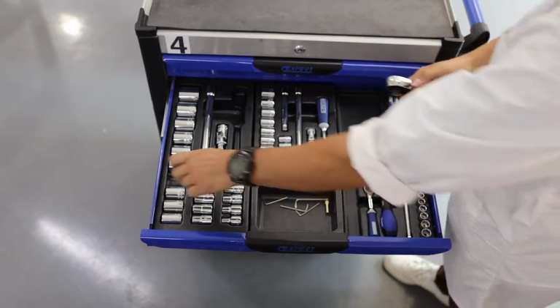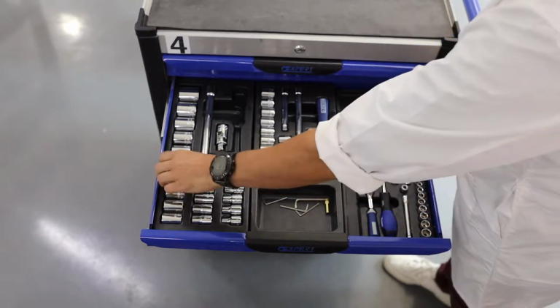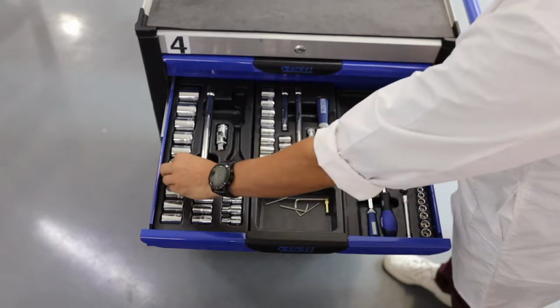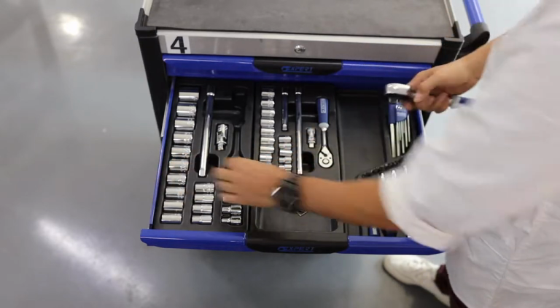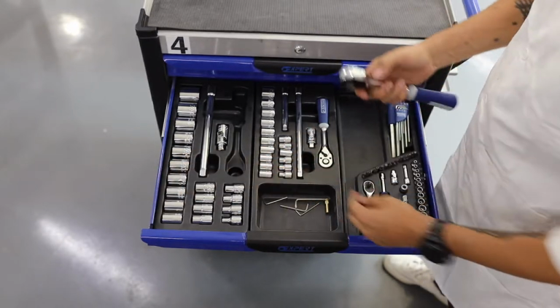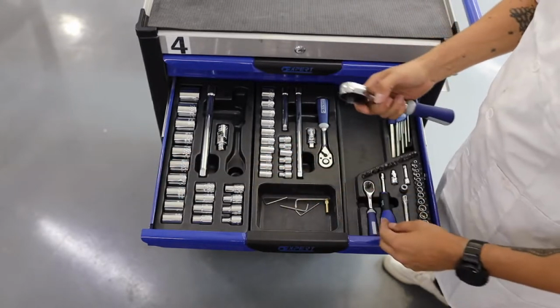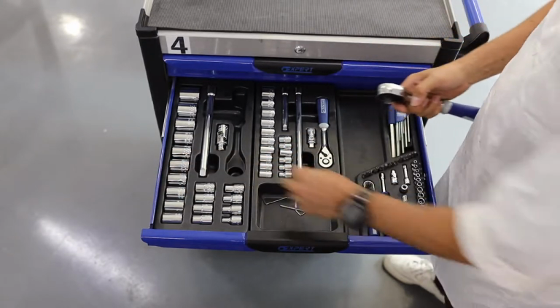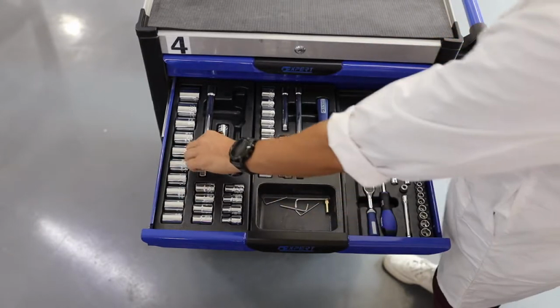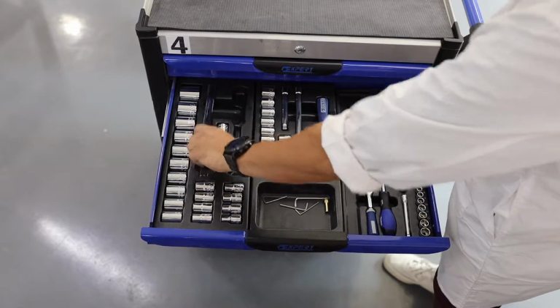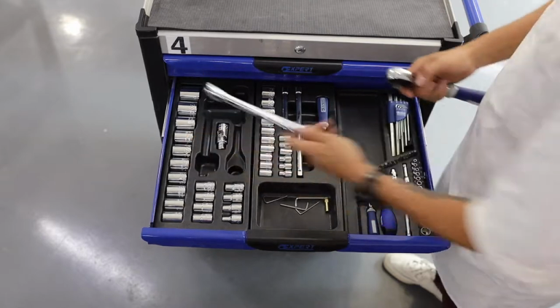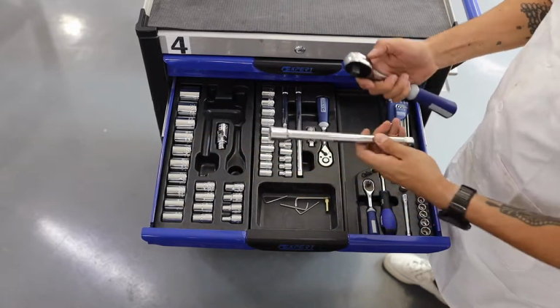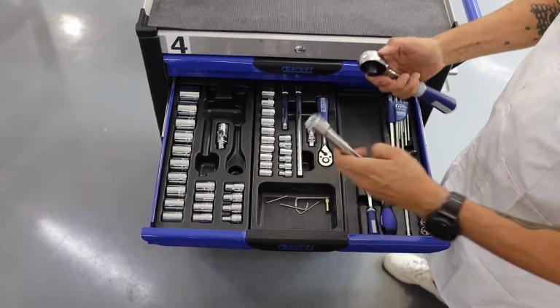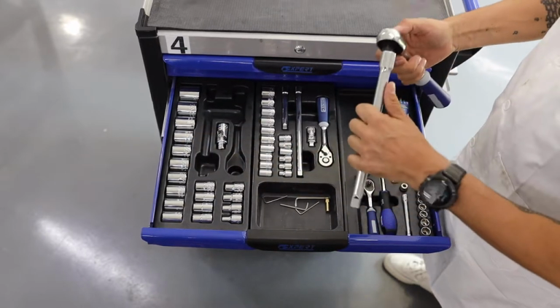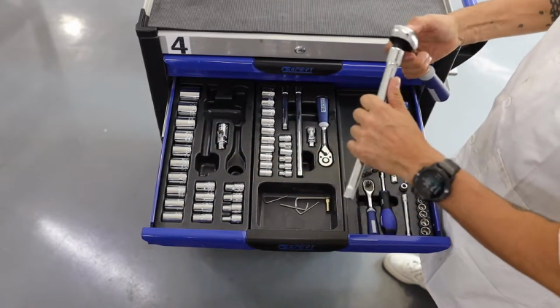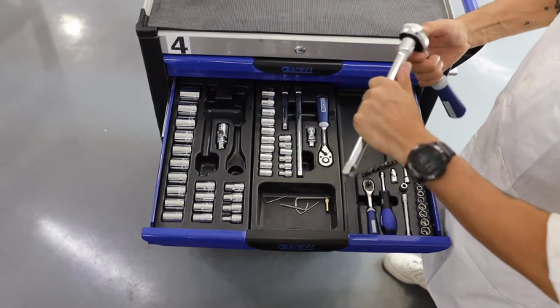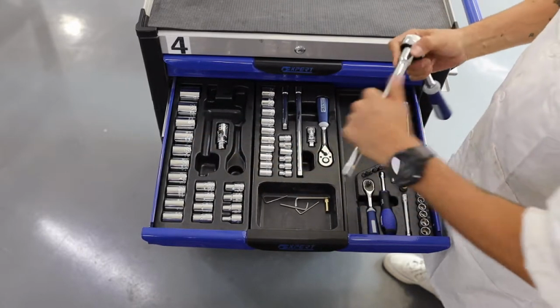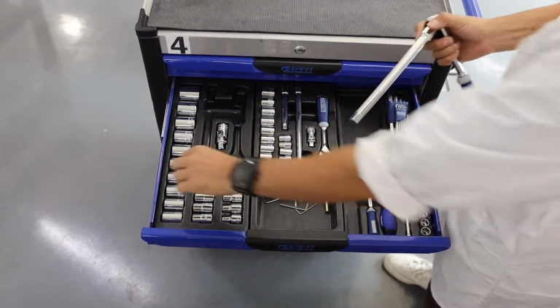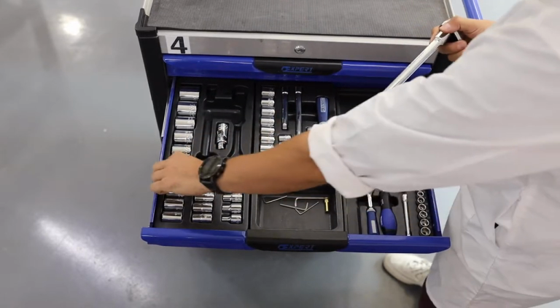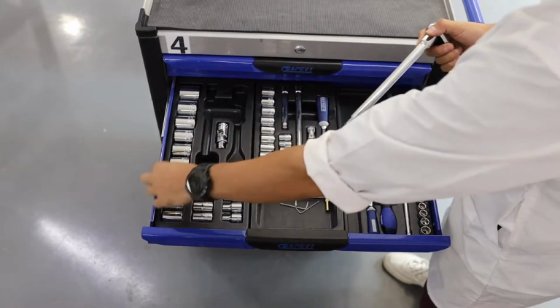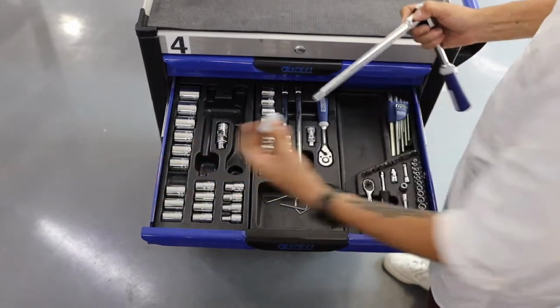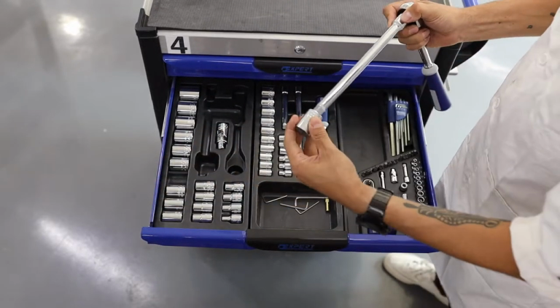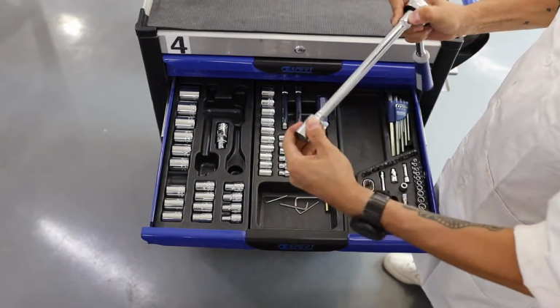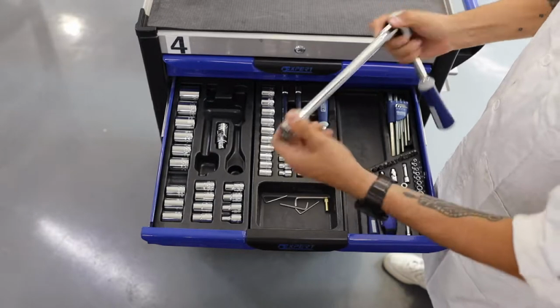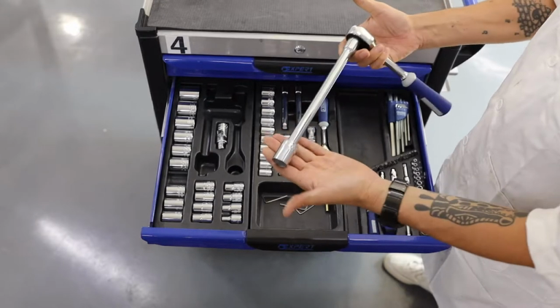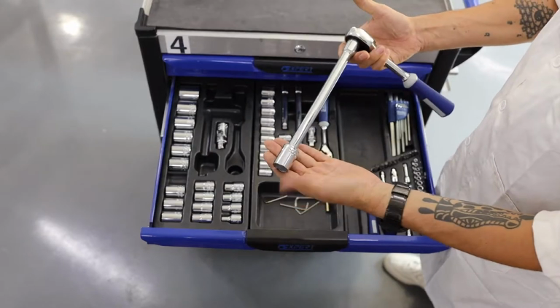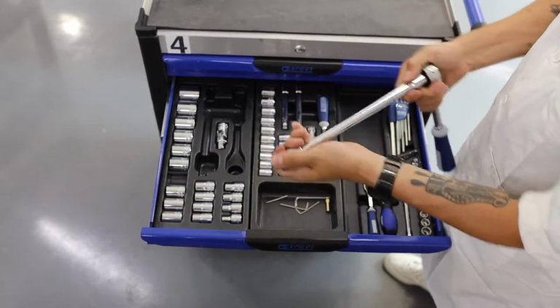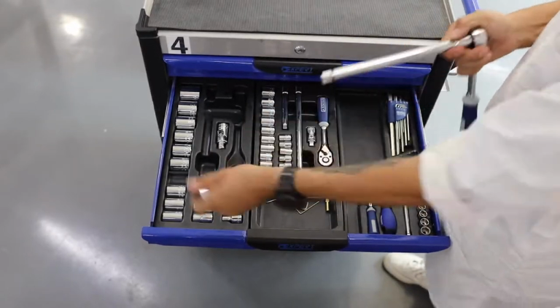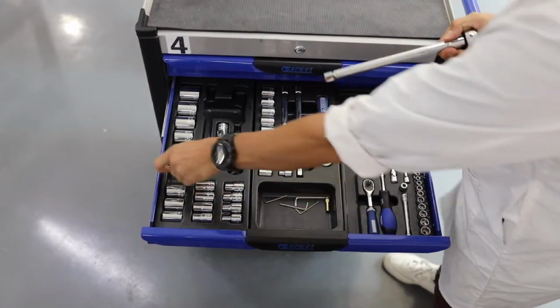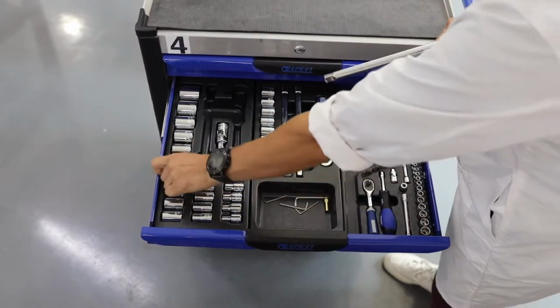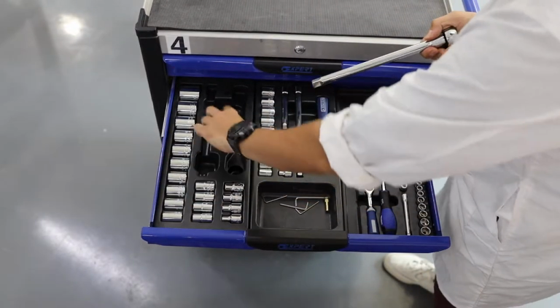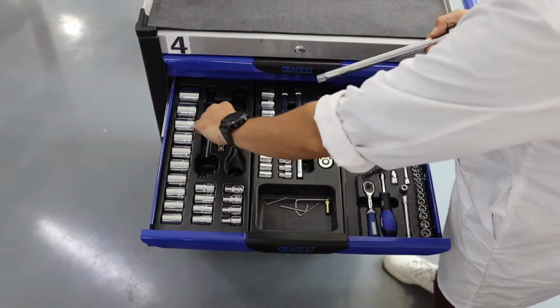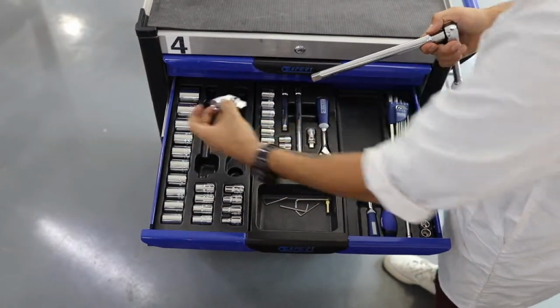You can see that there are different accessories. You can extend the wrench, like so, or you can add a flexible joint.